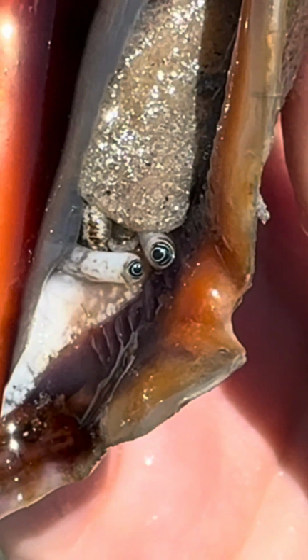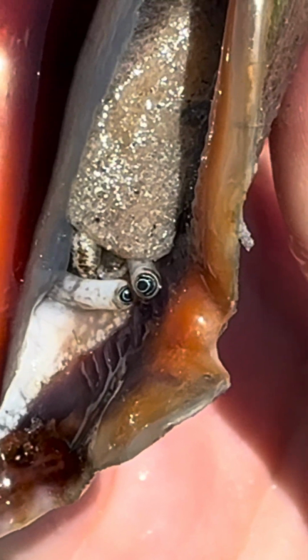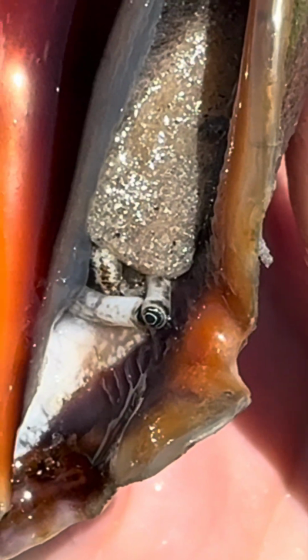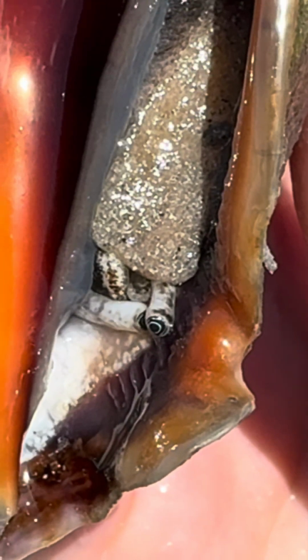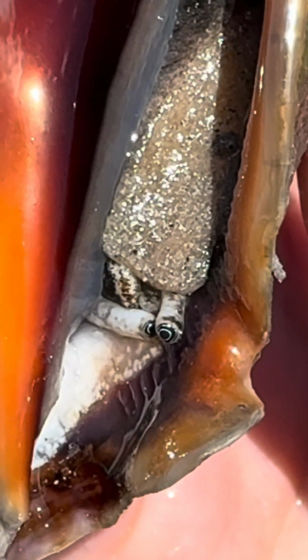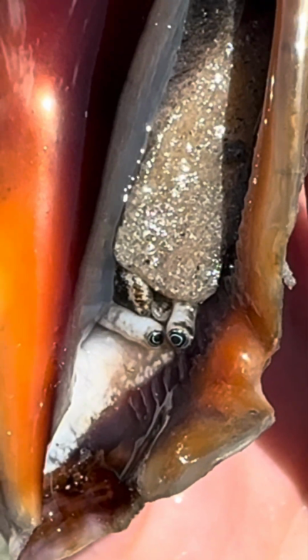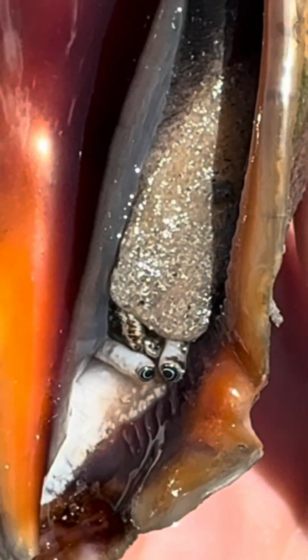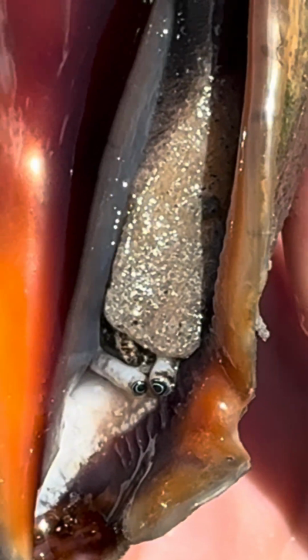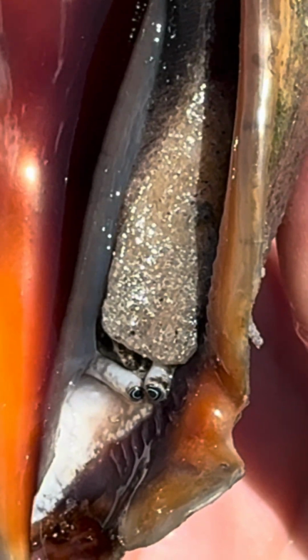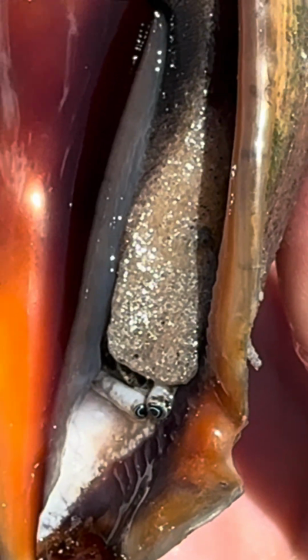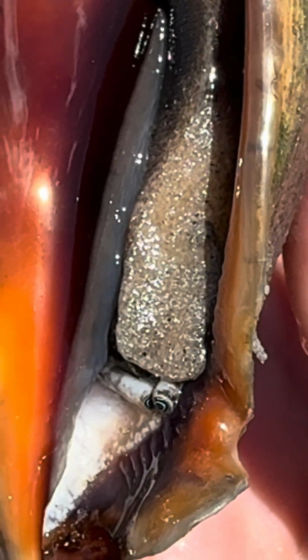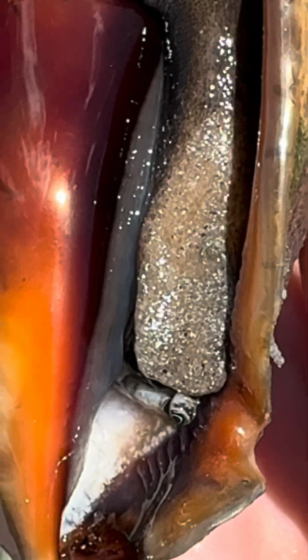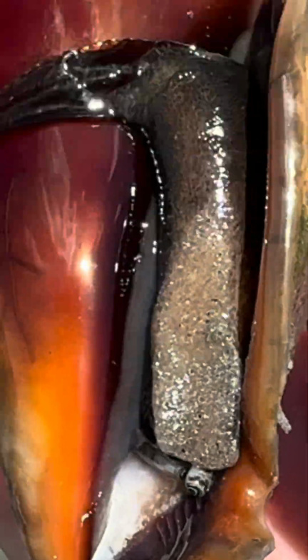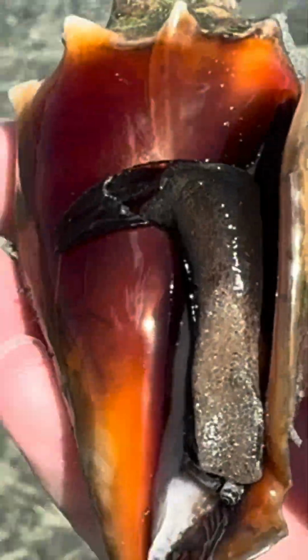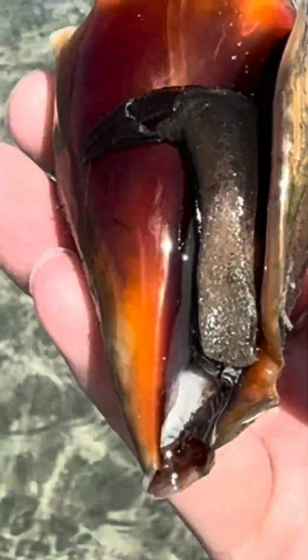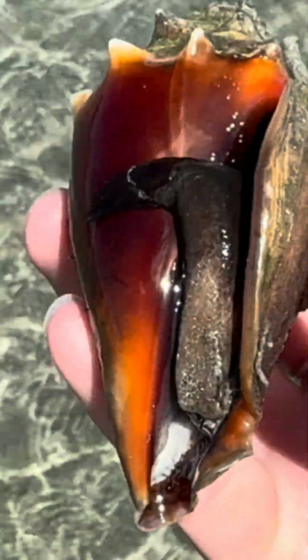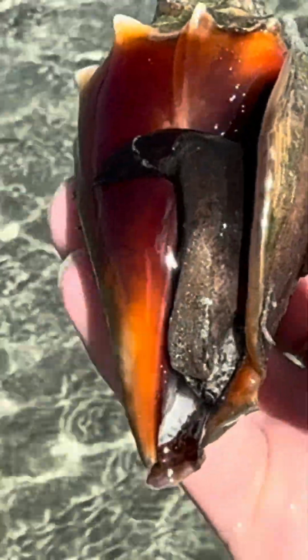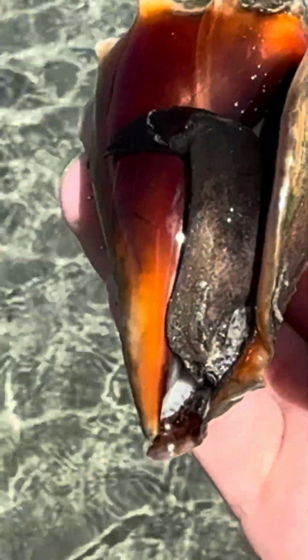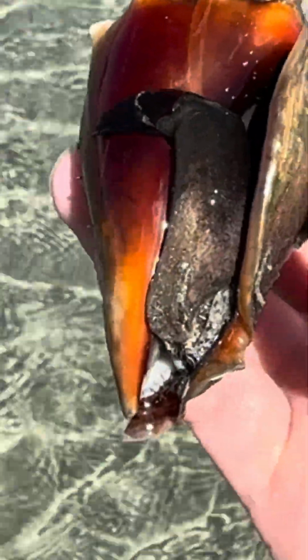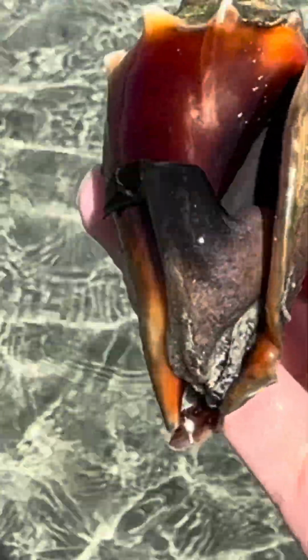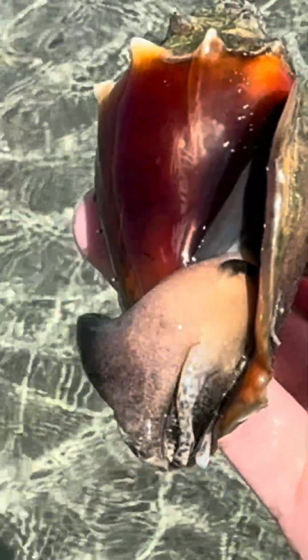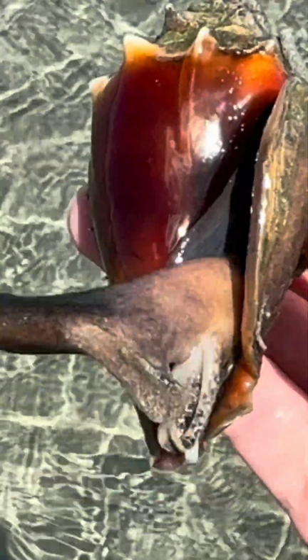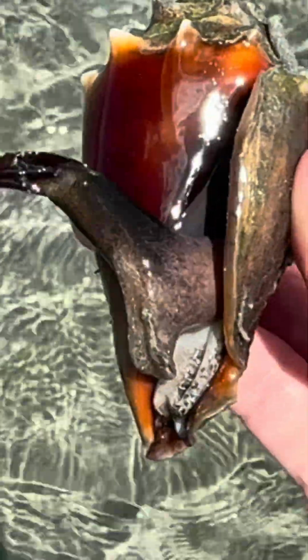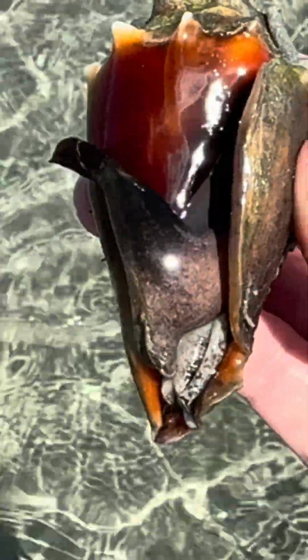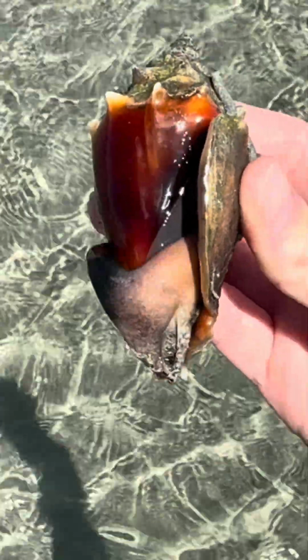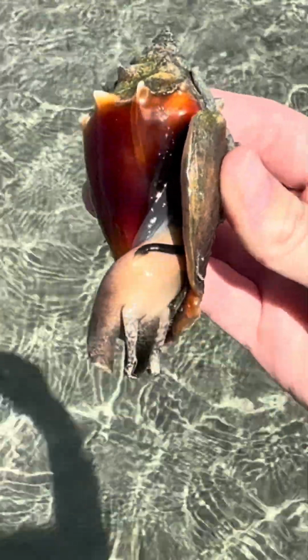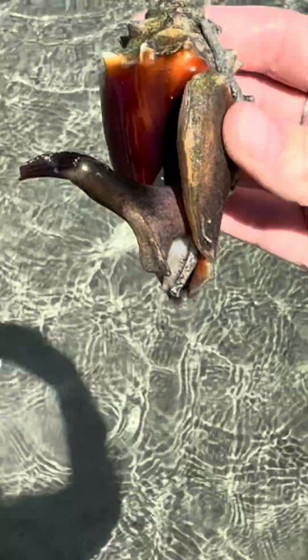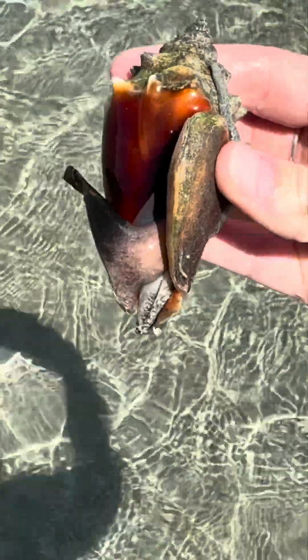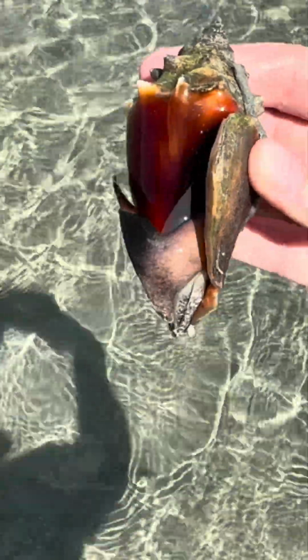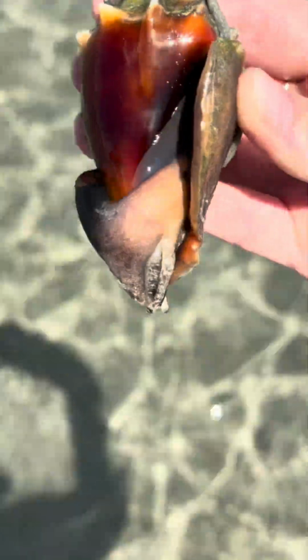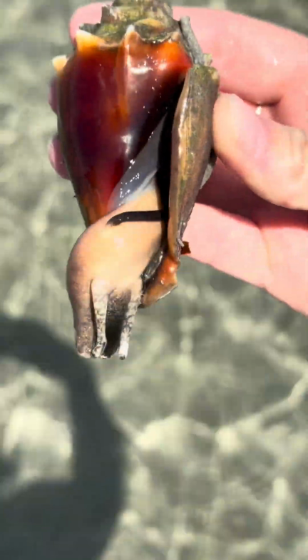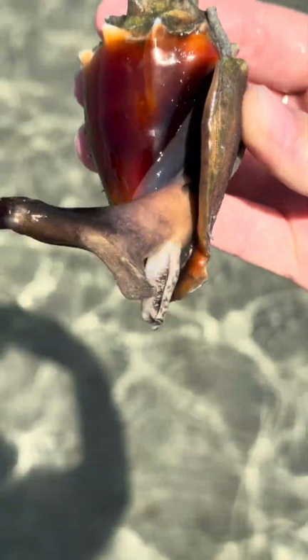So I'm sure you're wondering, why are they called Florida fighting conchs? Well, that's a great question, and I'm about to show you. During breeding, male conchs will fight each other by swinging their bodies around, exactly like this one is doing now. And he is really launching himself — look at that.